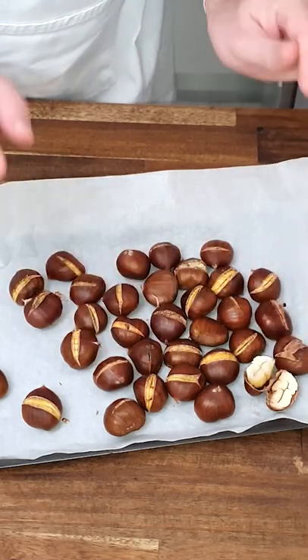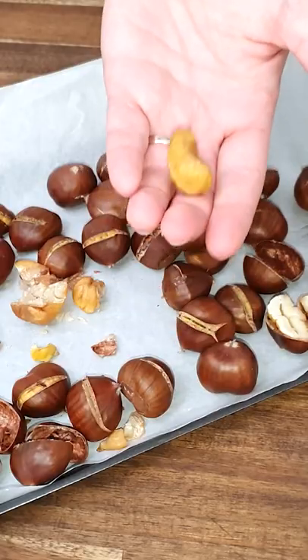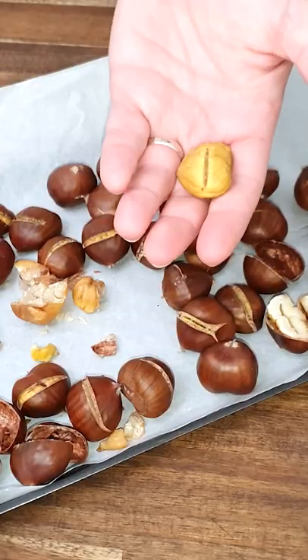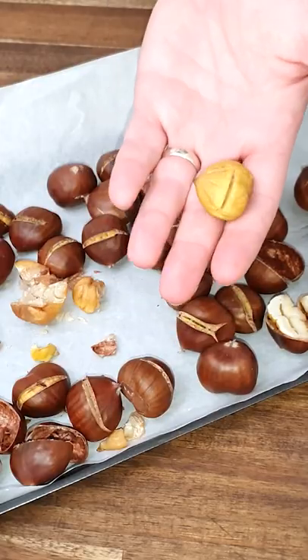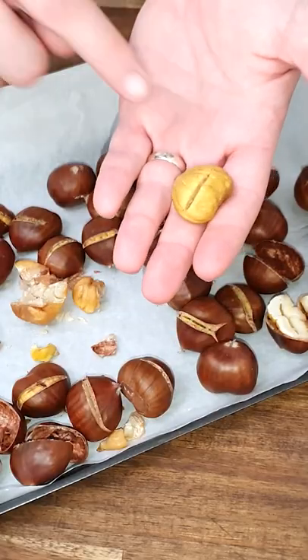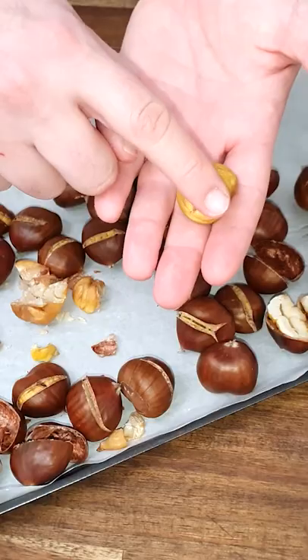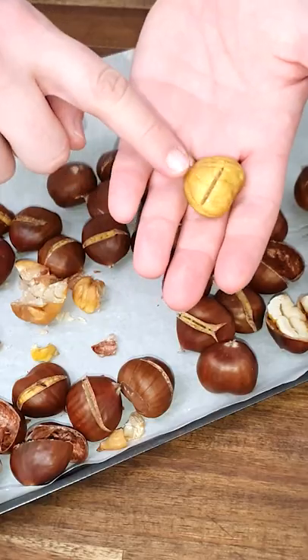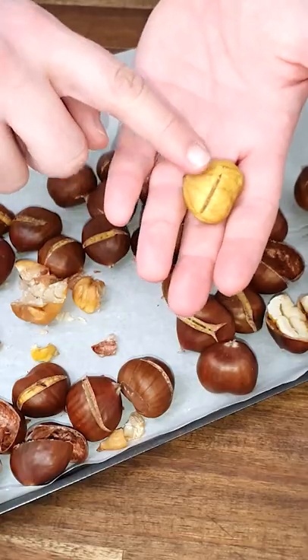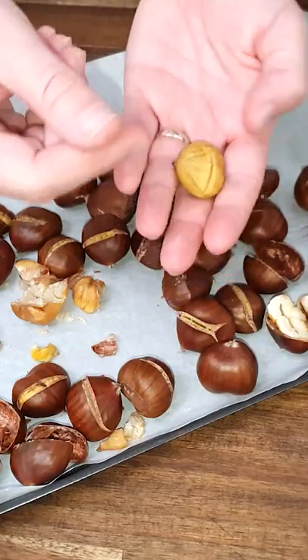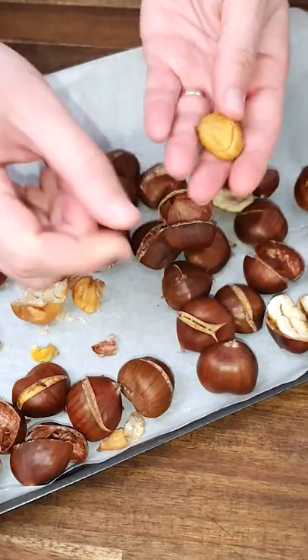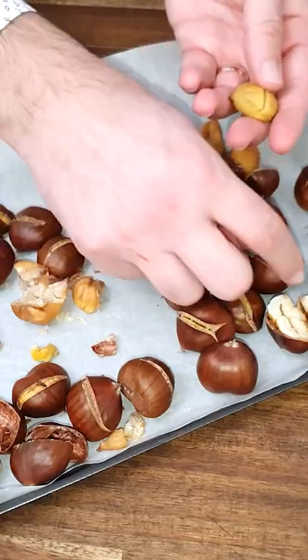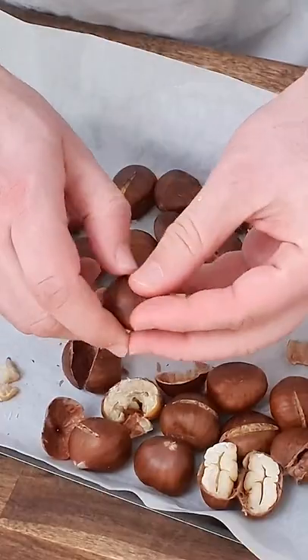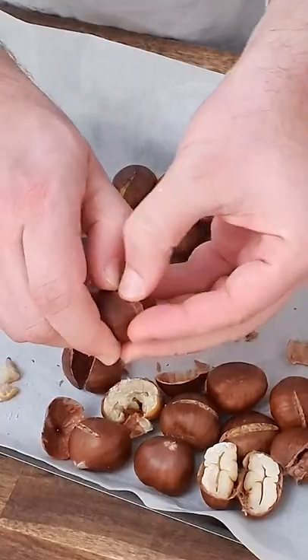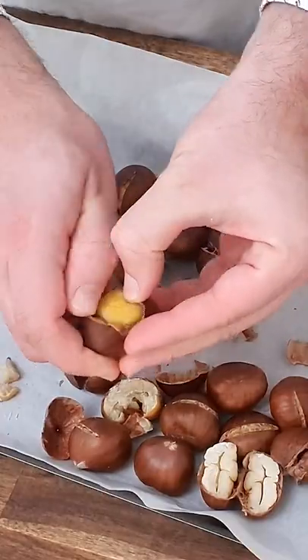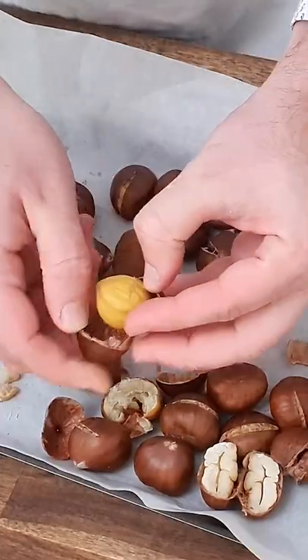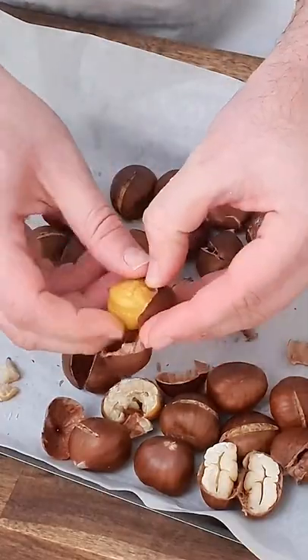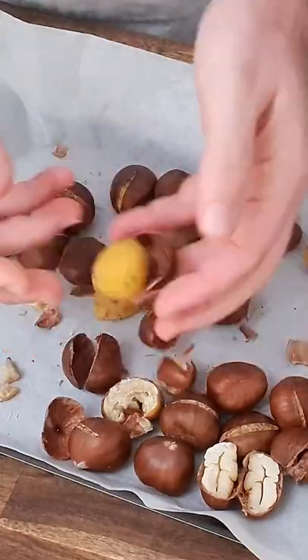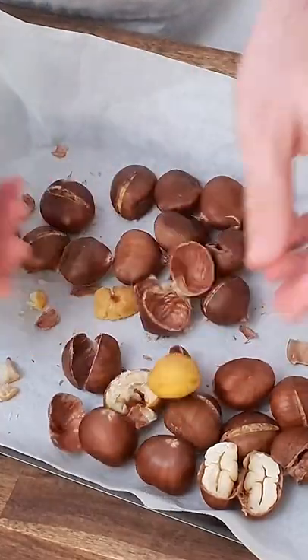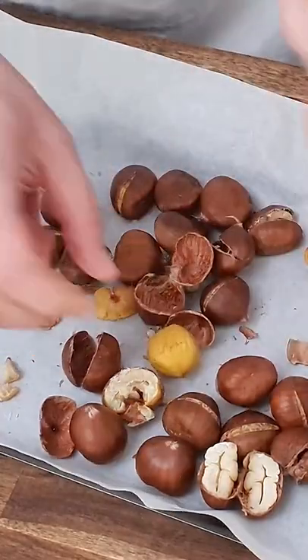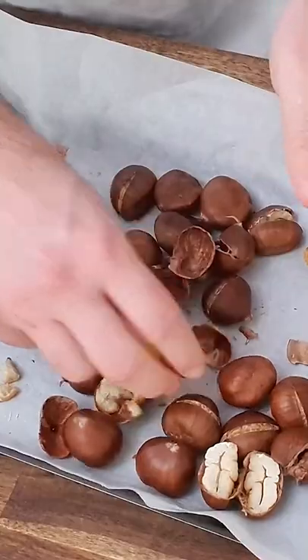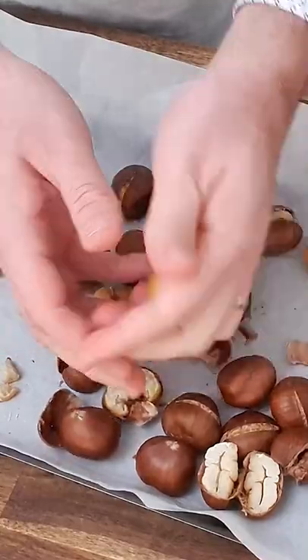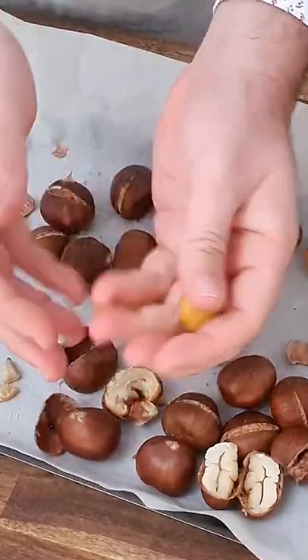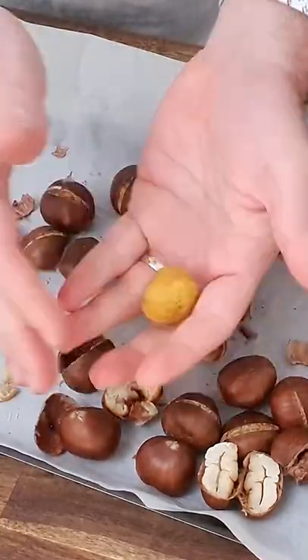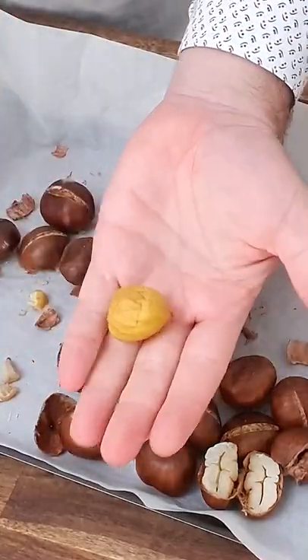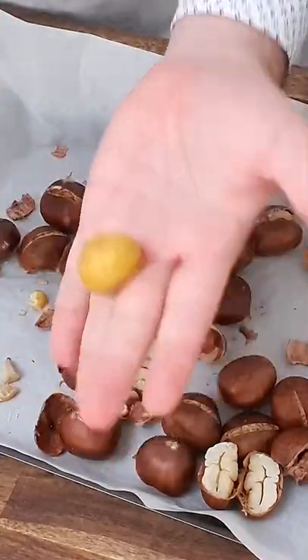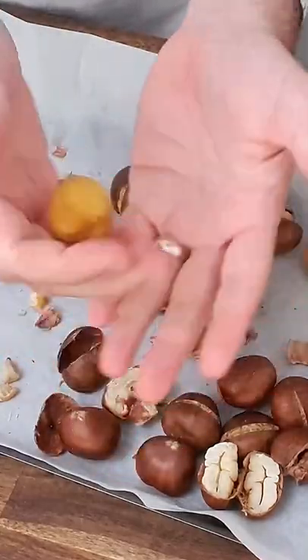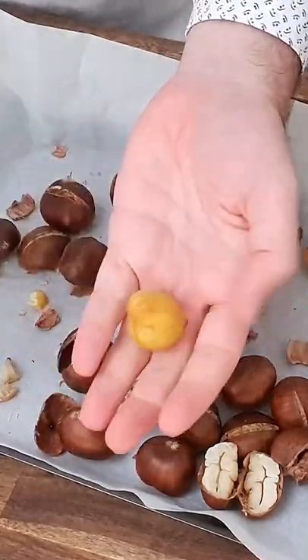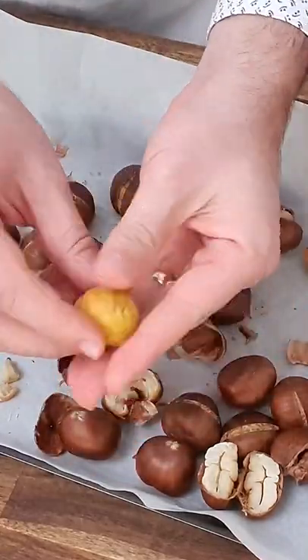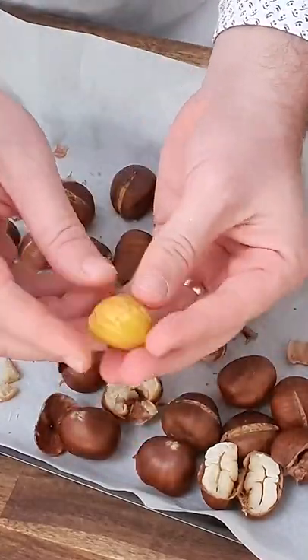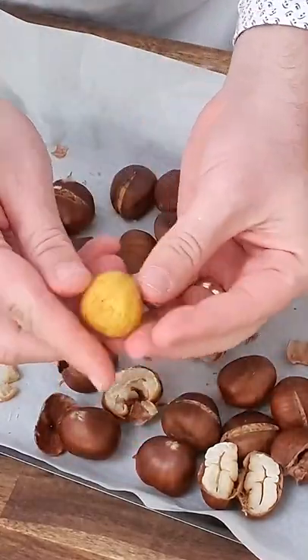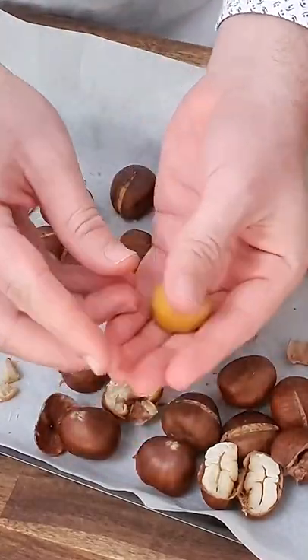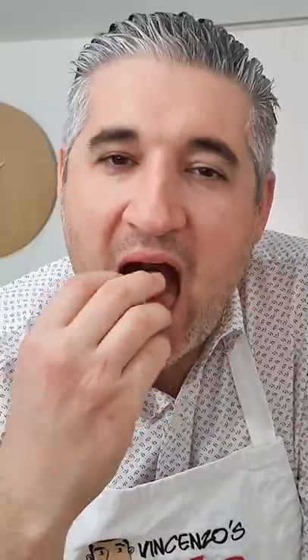There is no skin on top. What can you do? You just enjoy it. Have a glass of wine and enjoy your evening — watching Netflix, or my videos, with chestnuts. Thank you guys, enjoy and buon appetito.